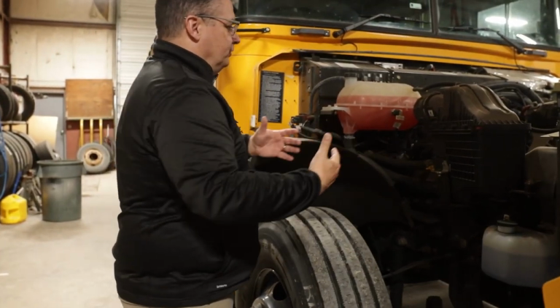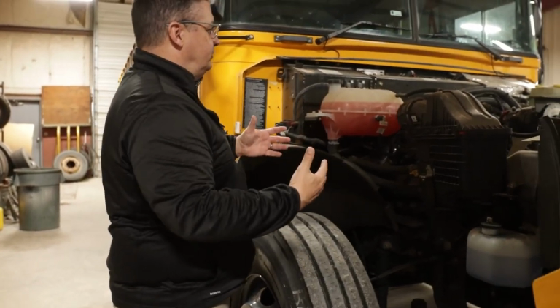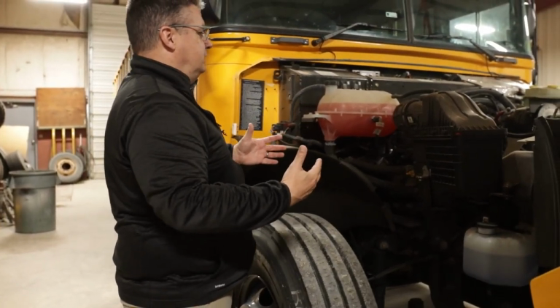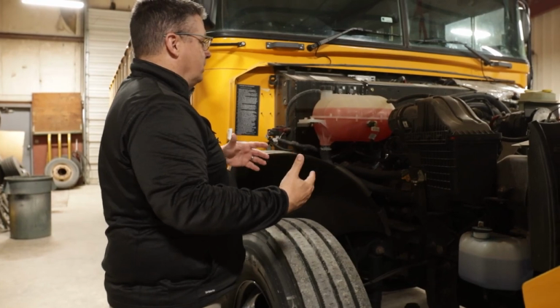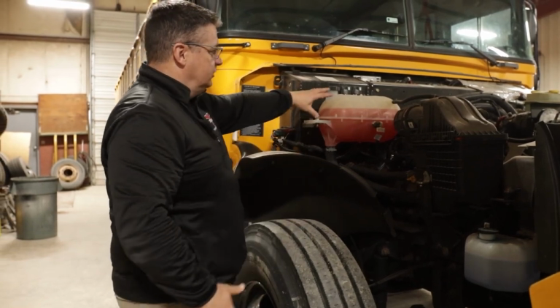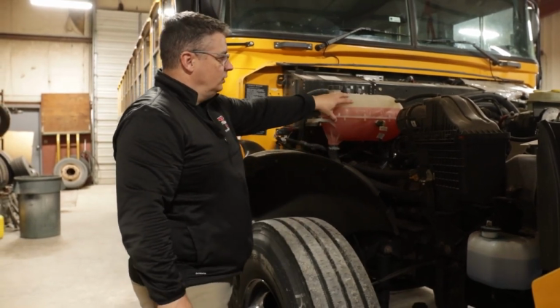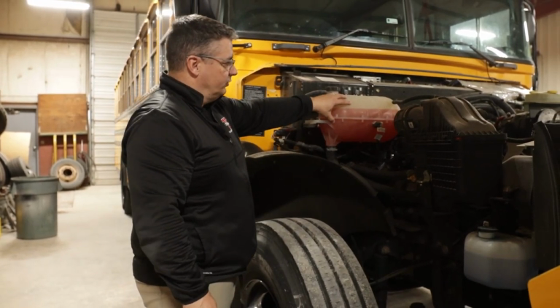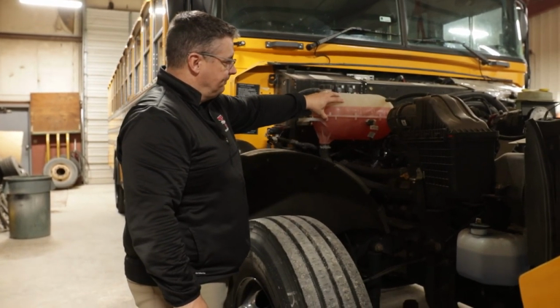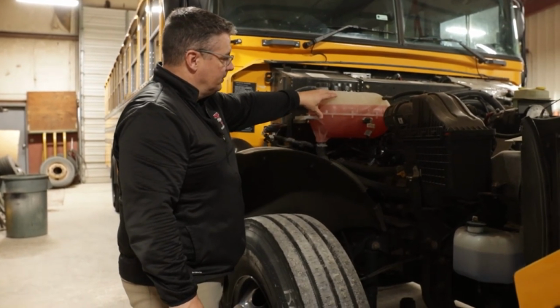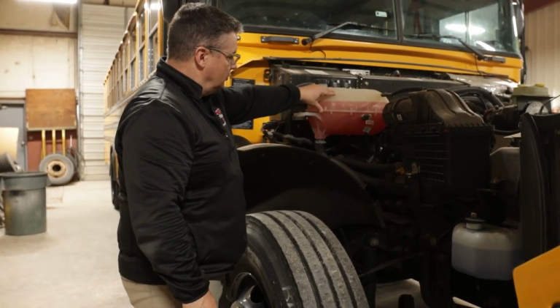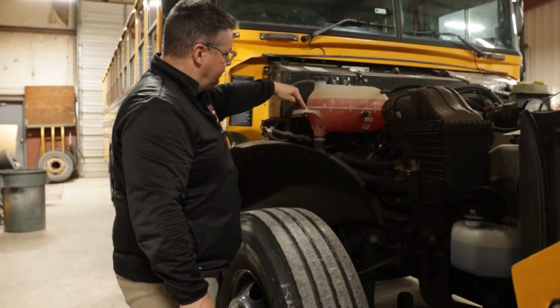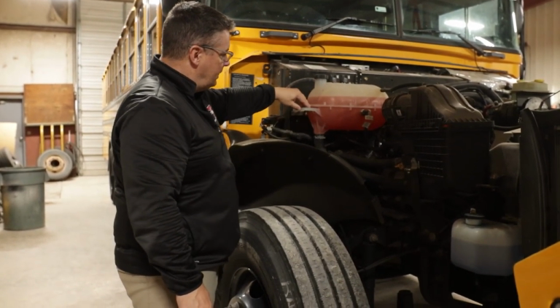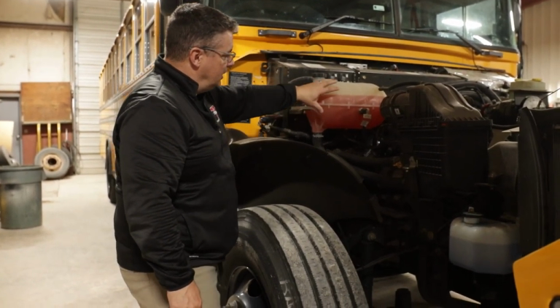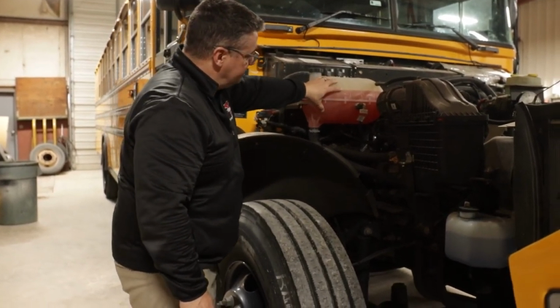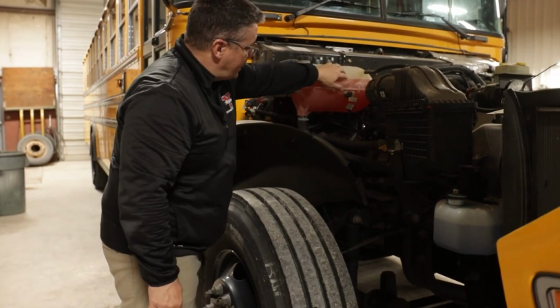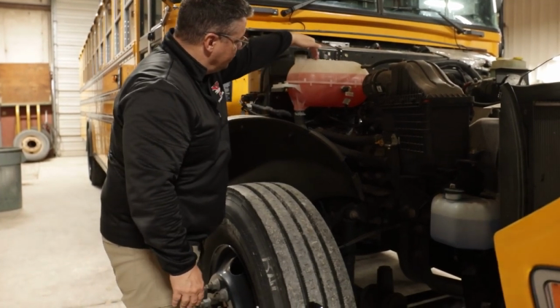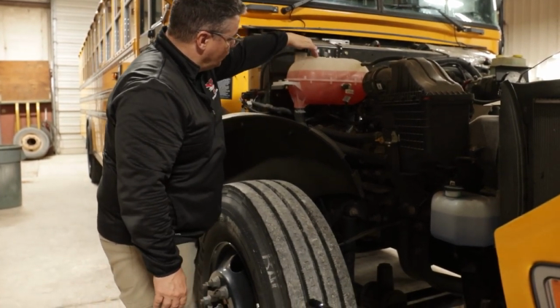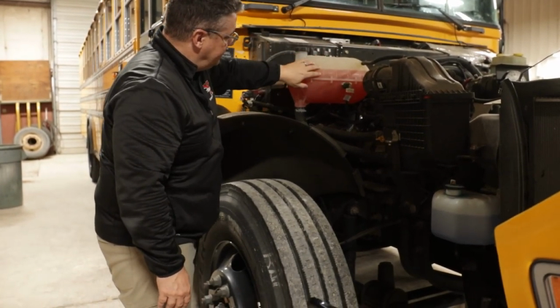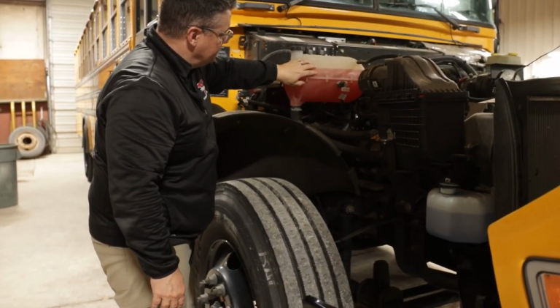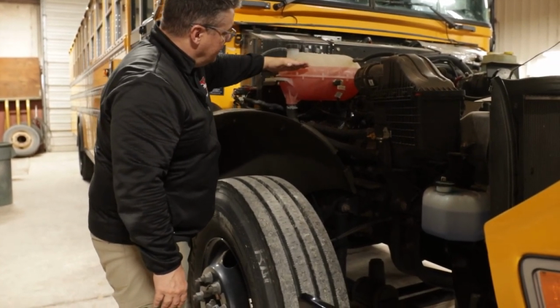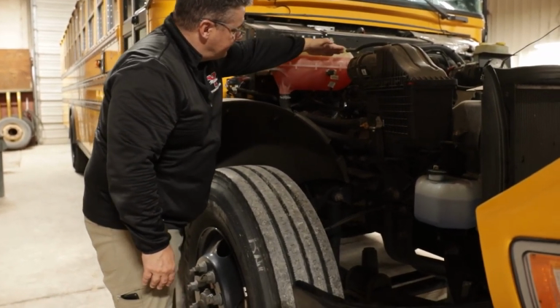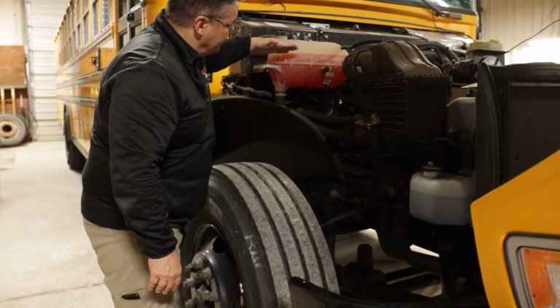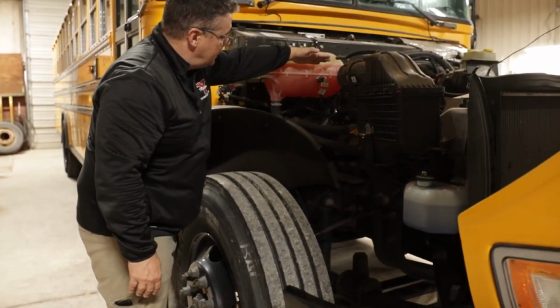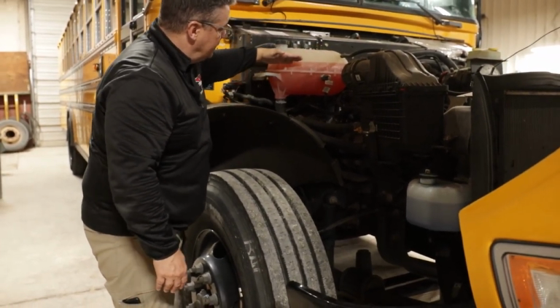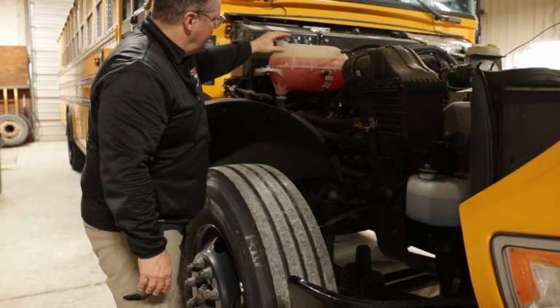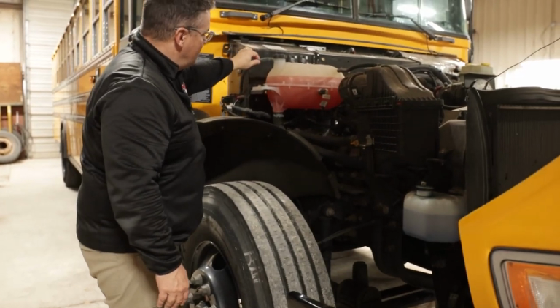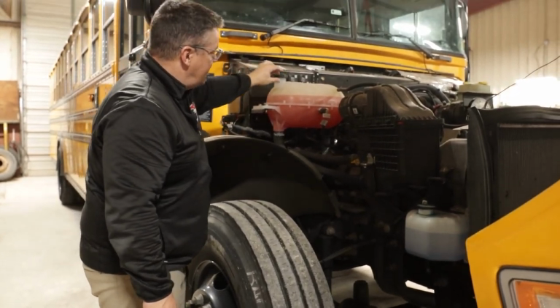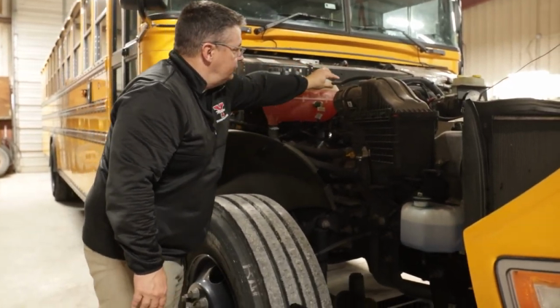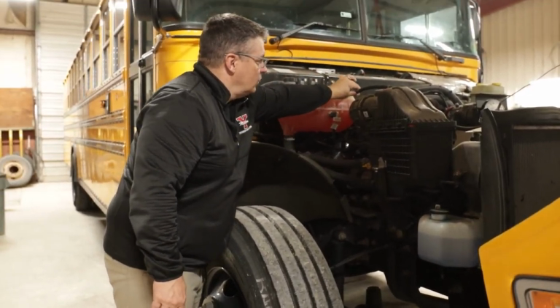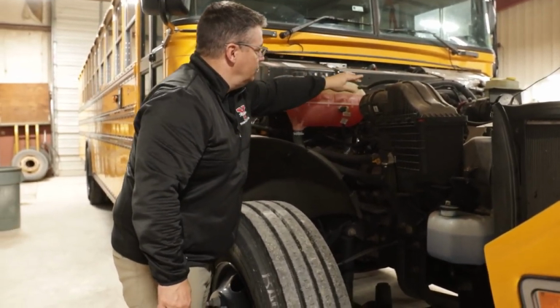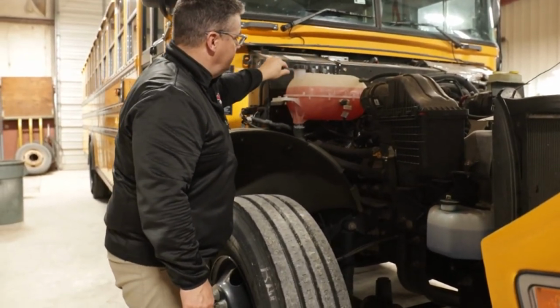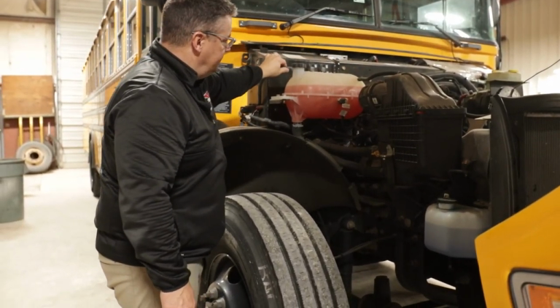The first thing I'm going to check in the engine compartment is my coolant reservoir. I'm going to make sure it's securely mounted, it's not cracked, broken, or leaking. It's at the proper fill line and all attached hoses are secured and not leaking.